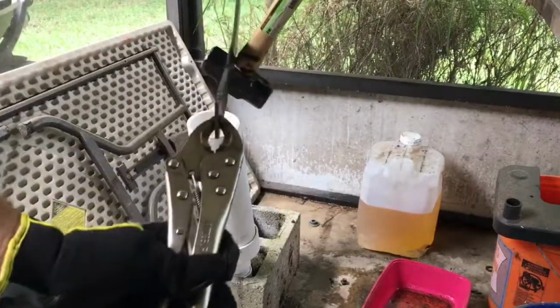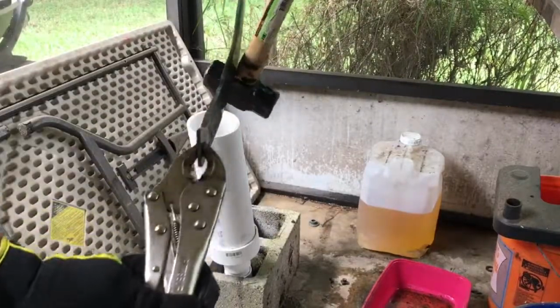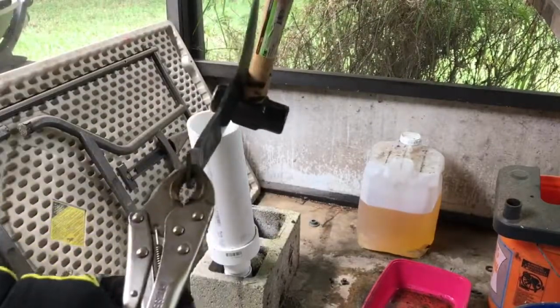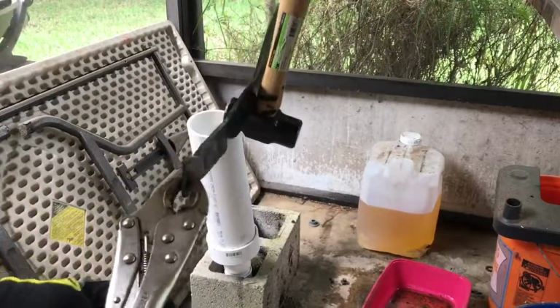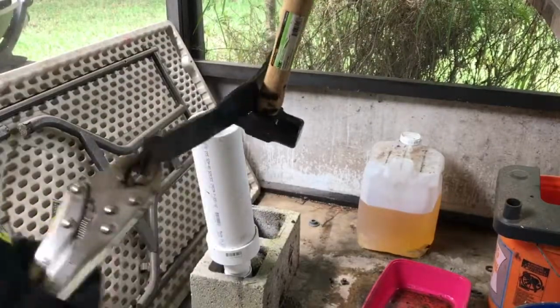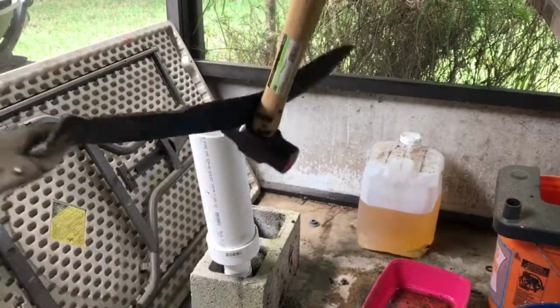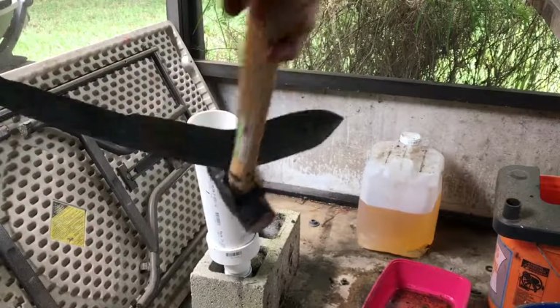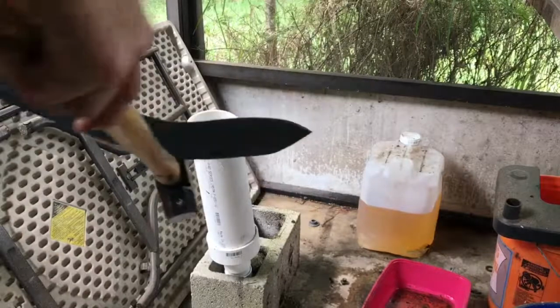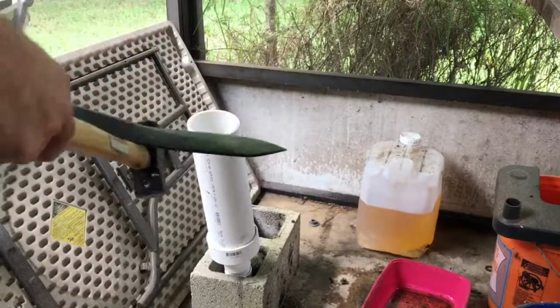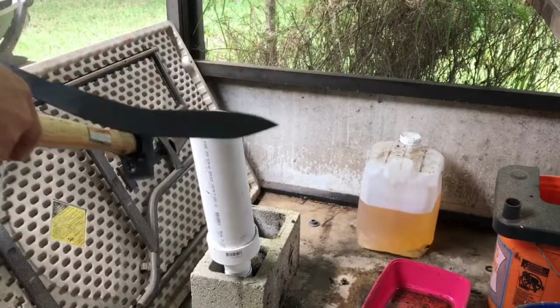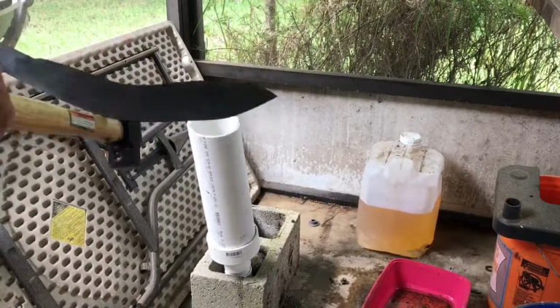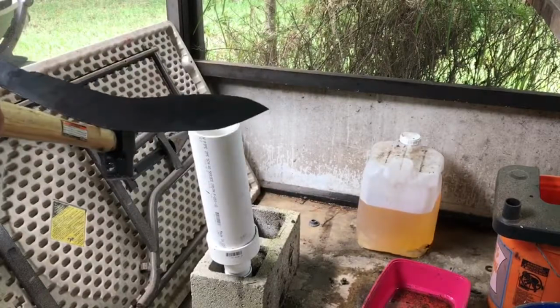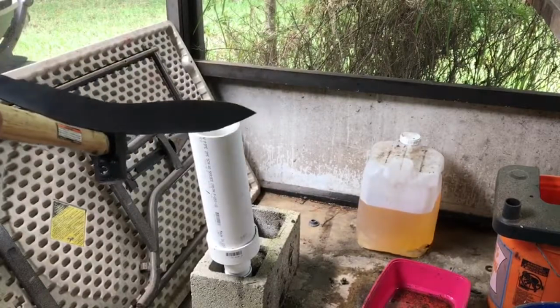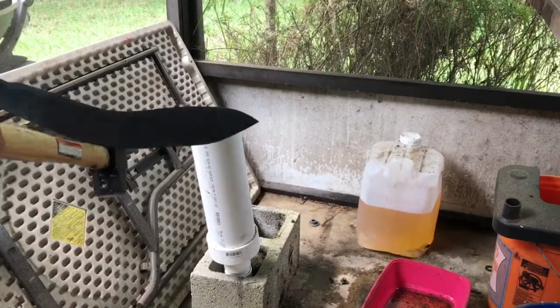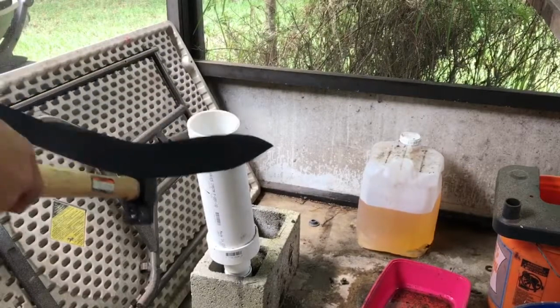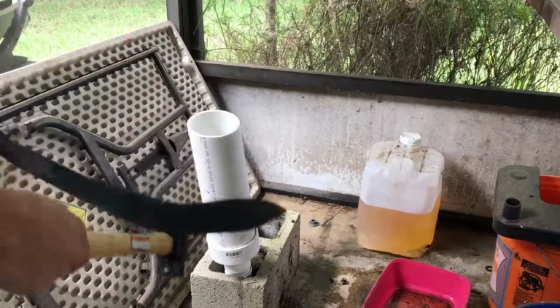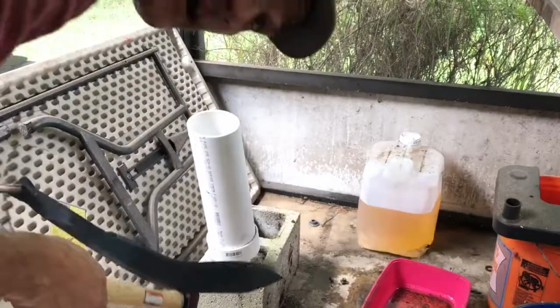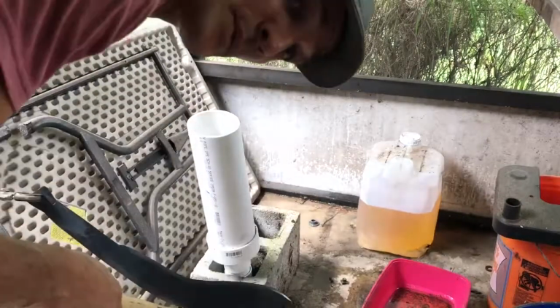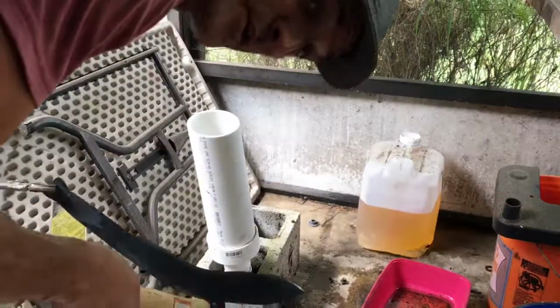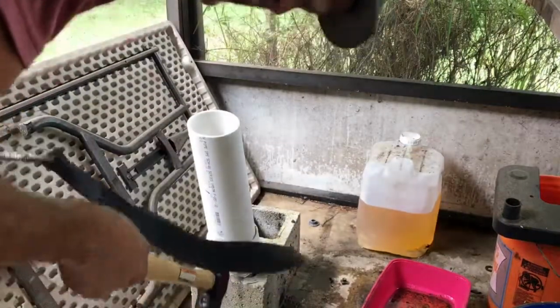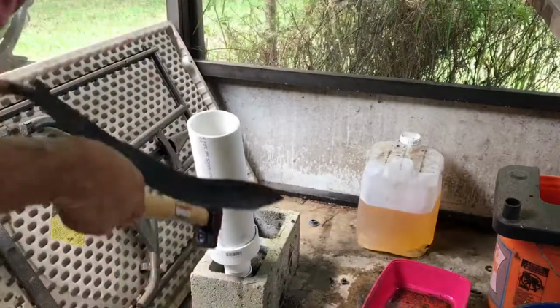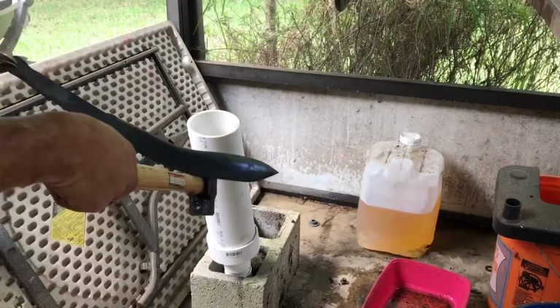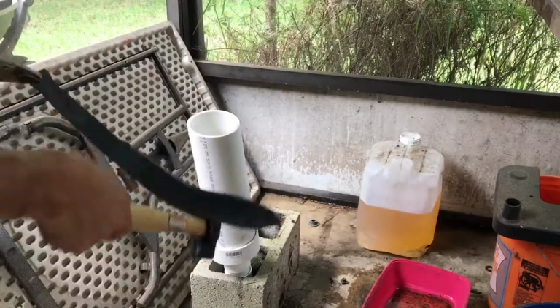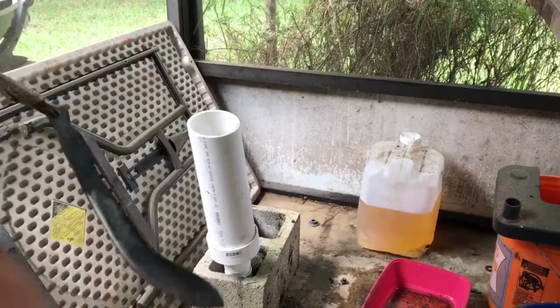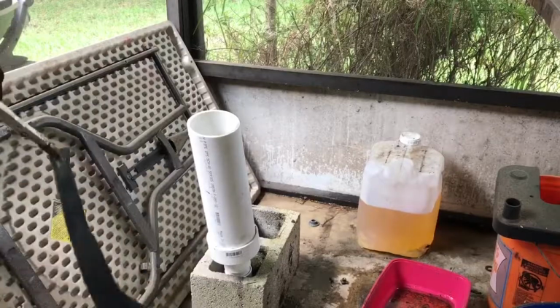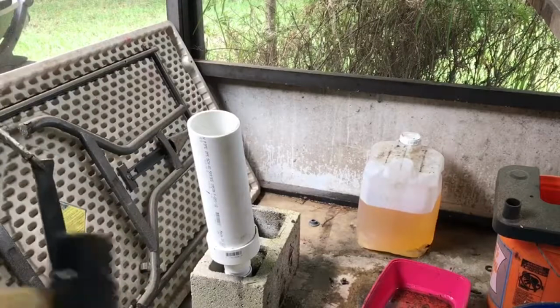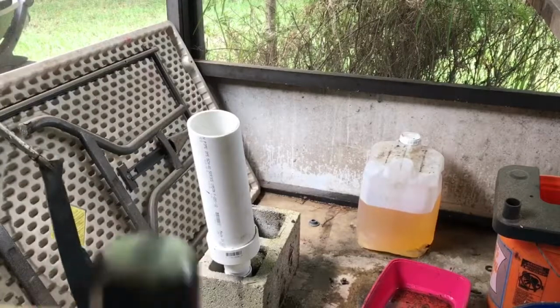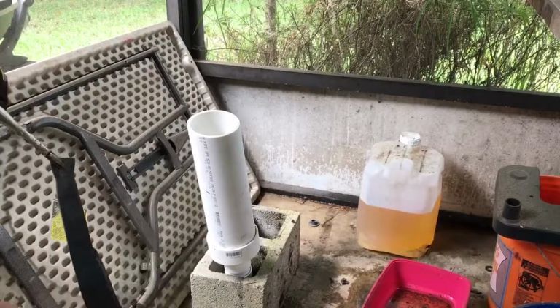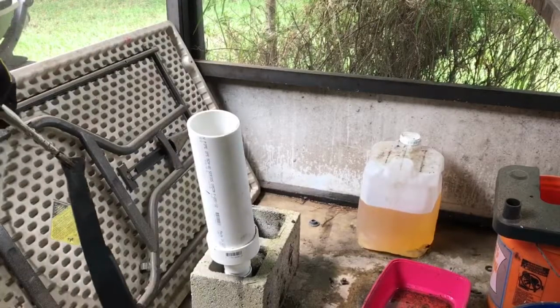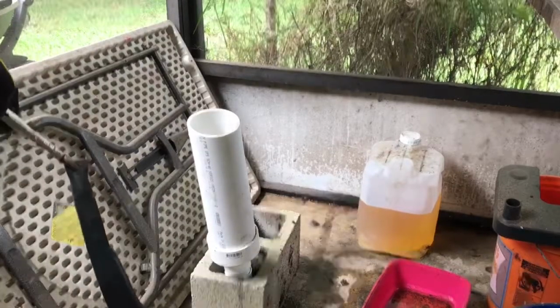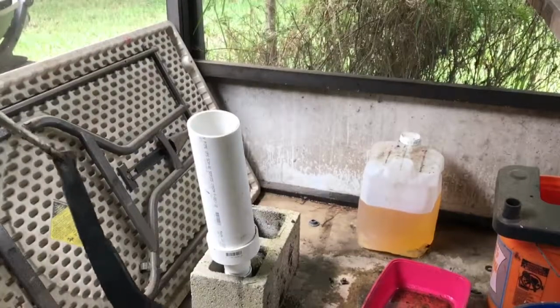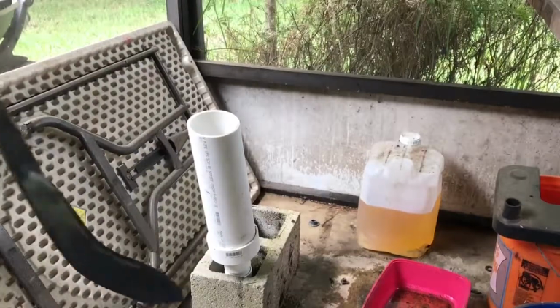No warps, no cracks — I would call that a successful heat treat. Let's check to see if there is hardness to the blade.